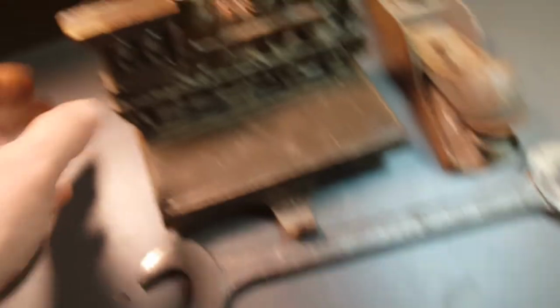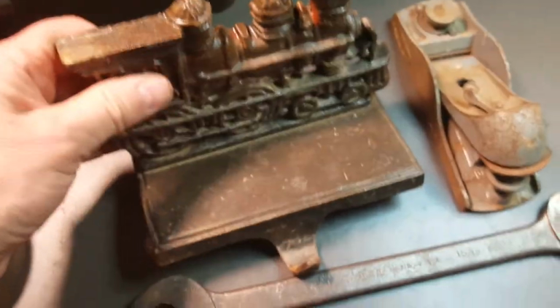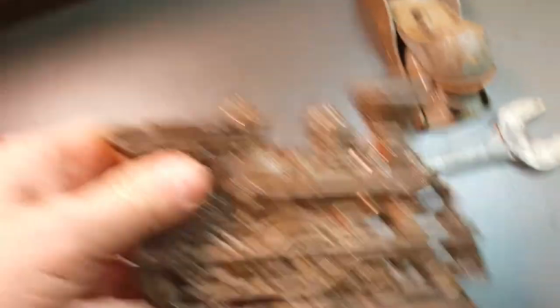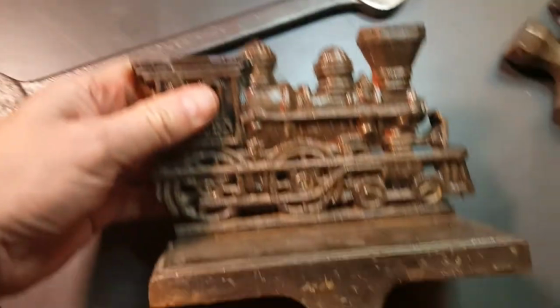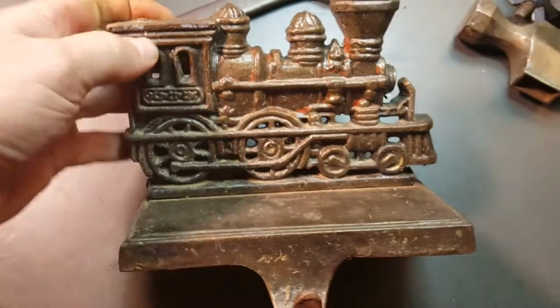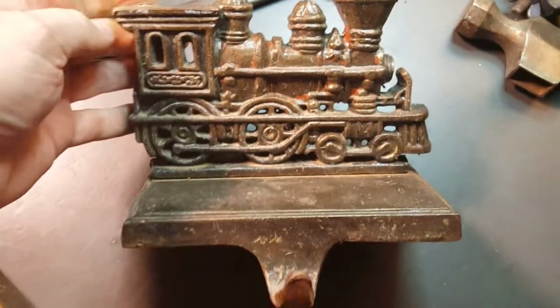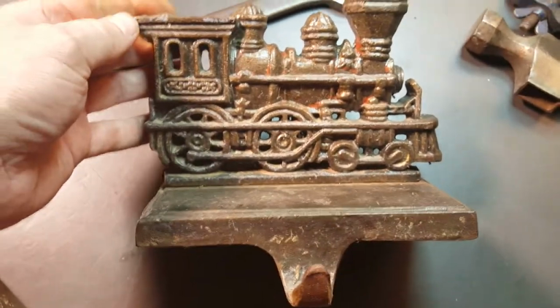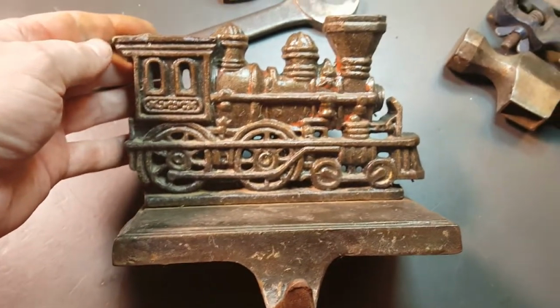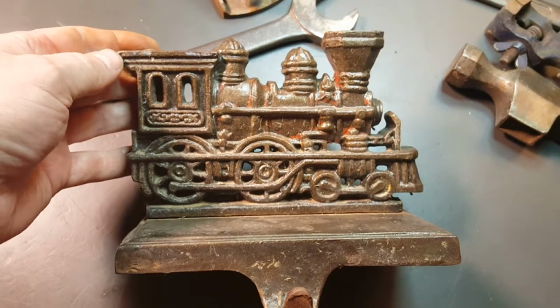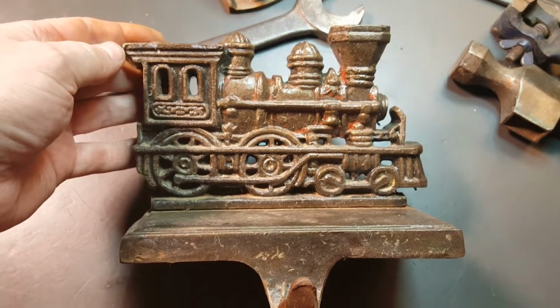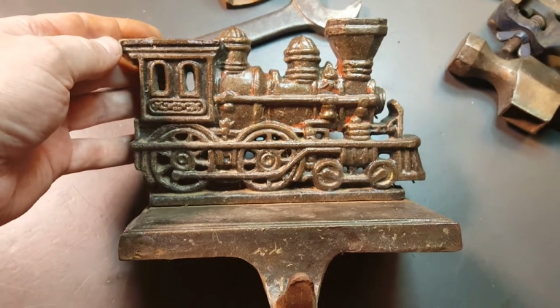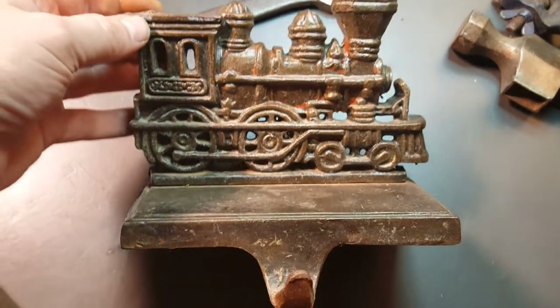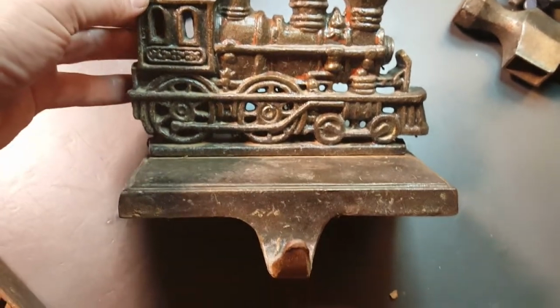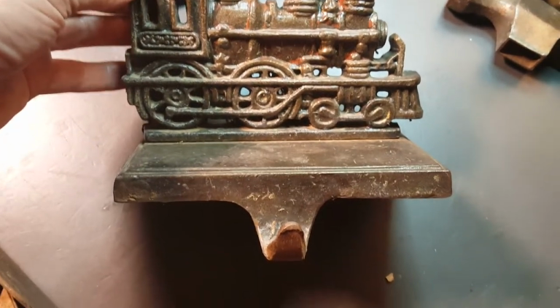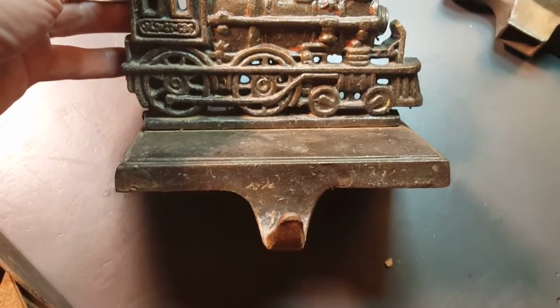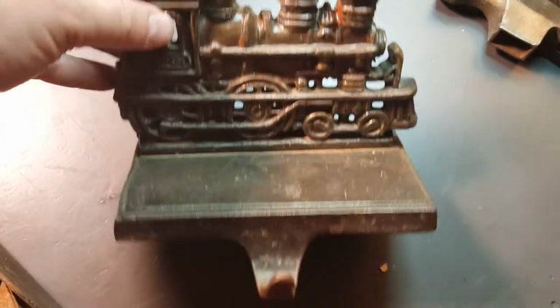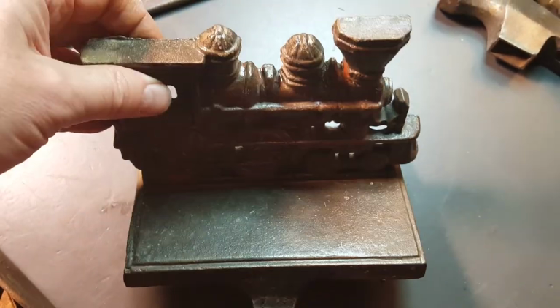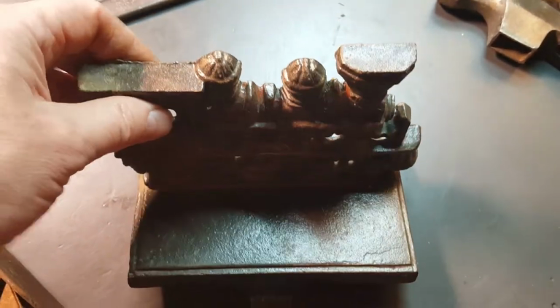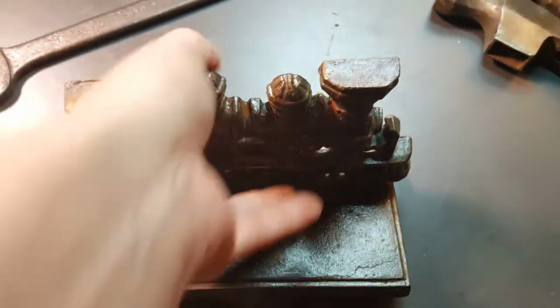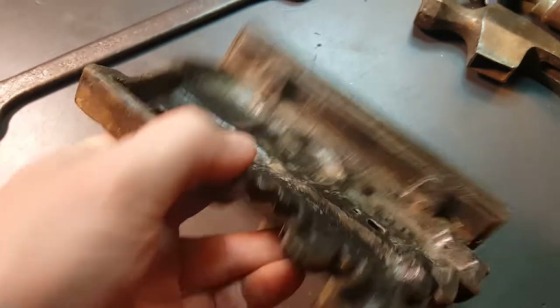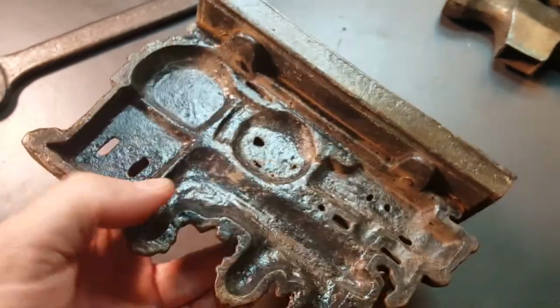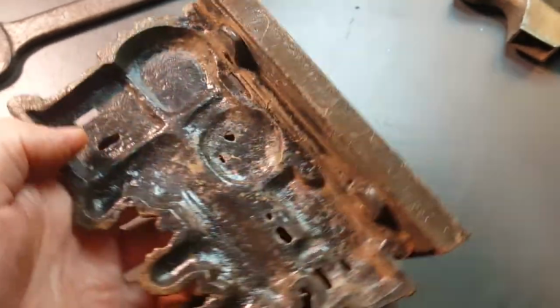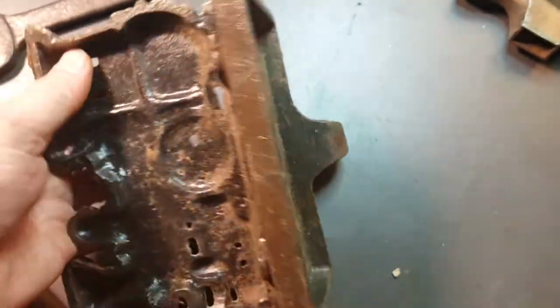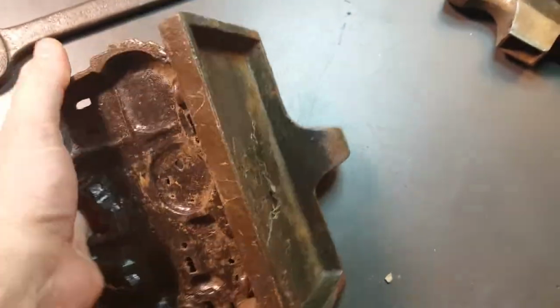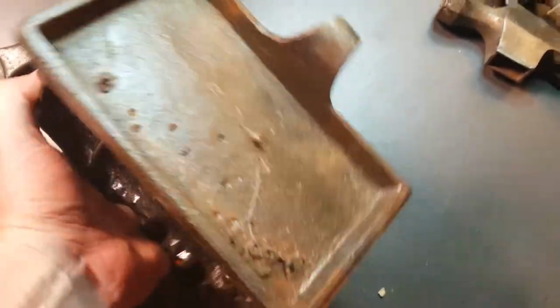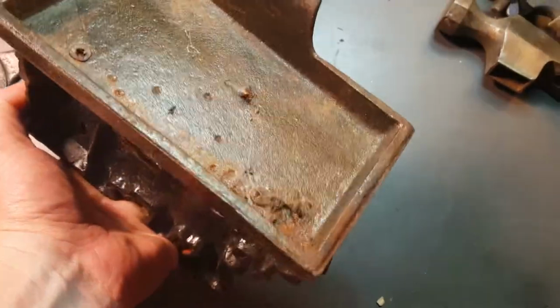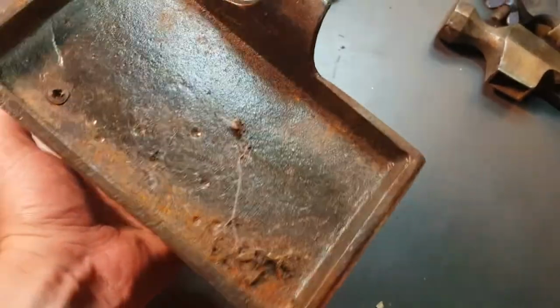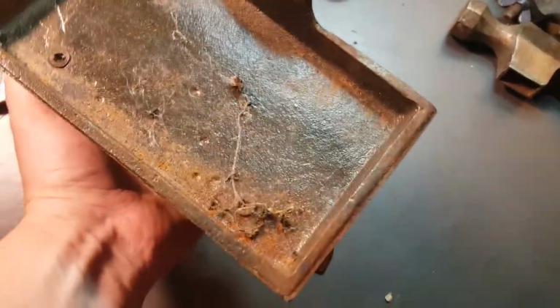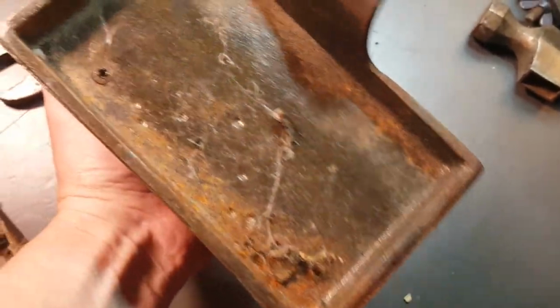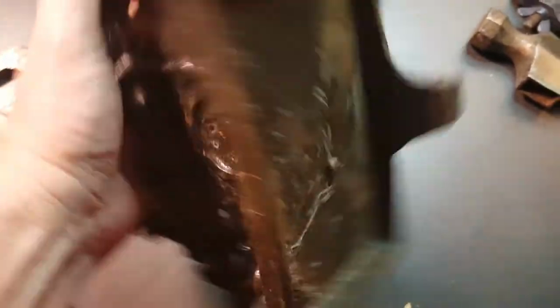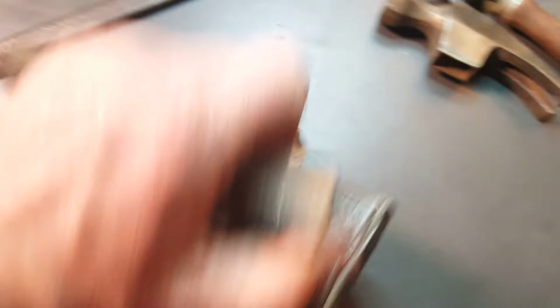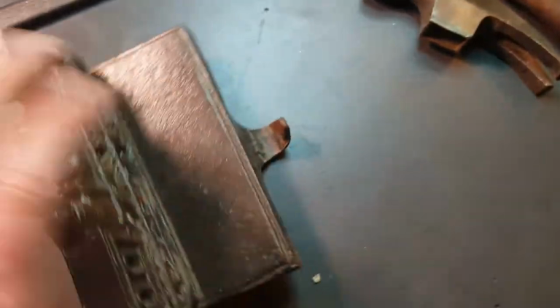And we got this old school train — cast iron. Very cool.